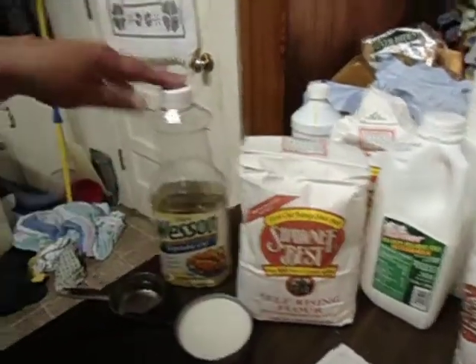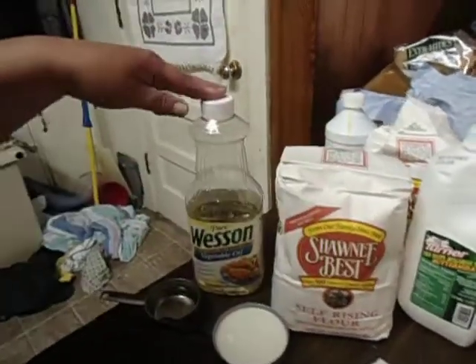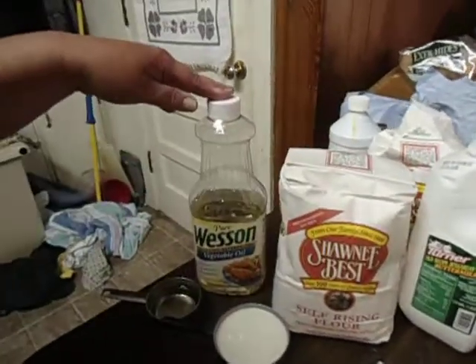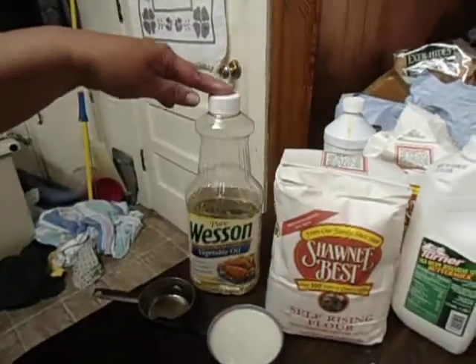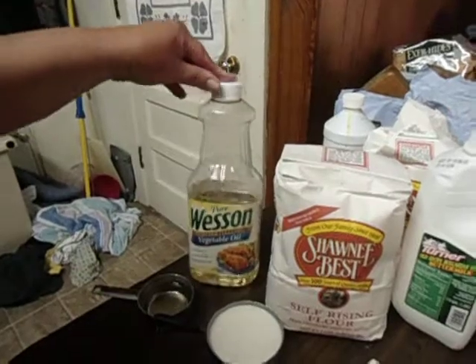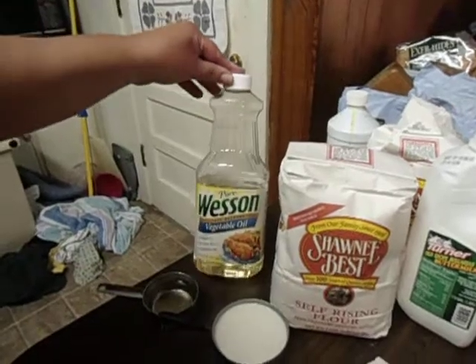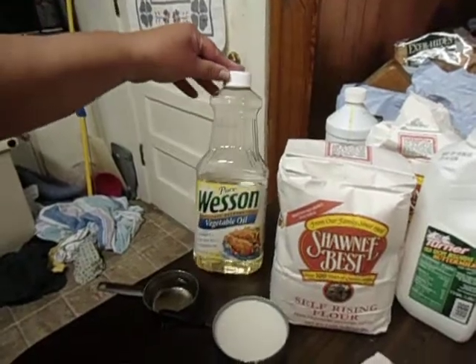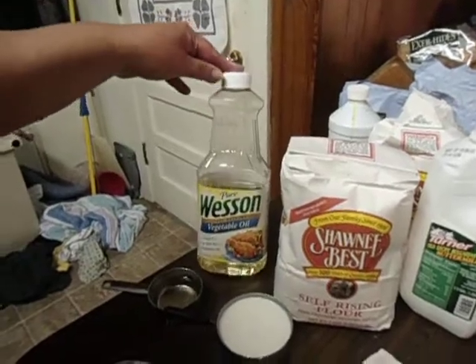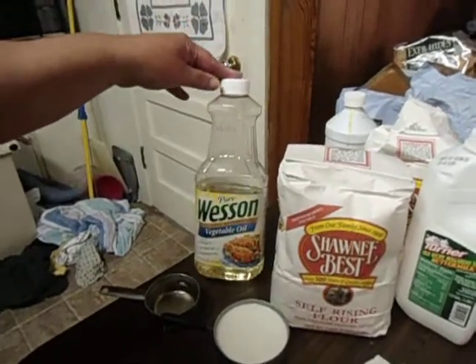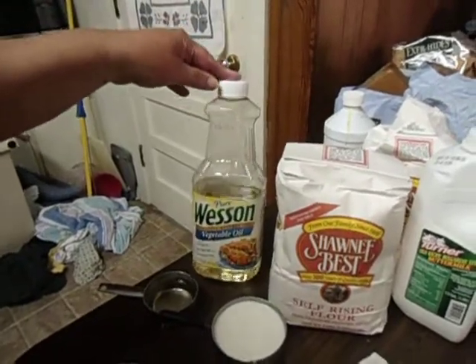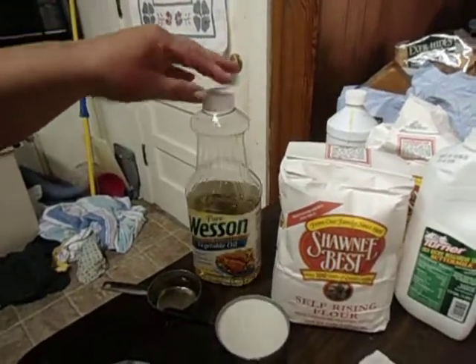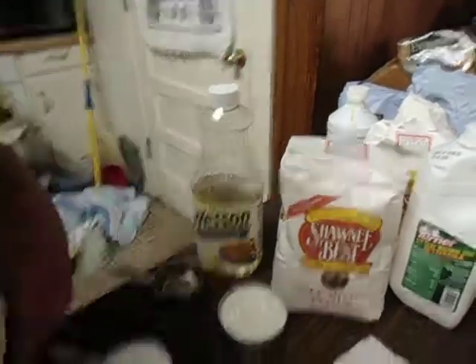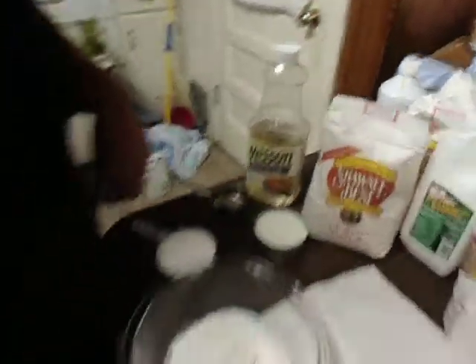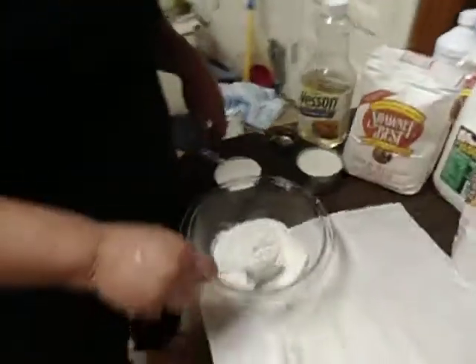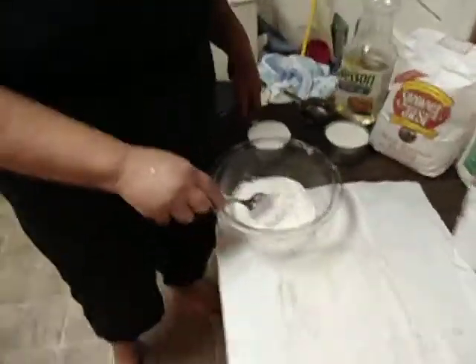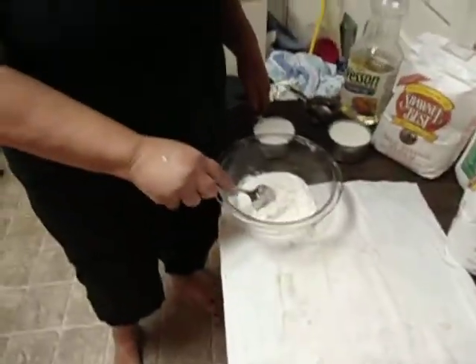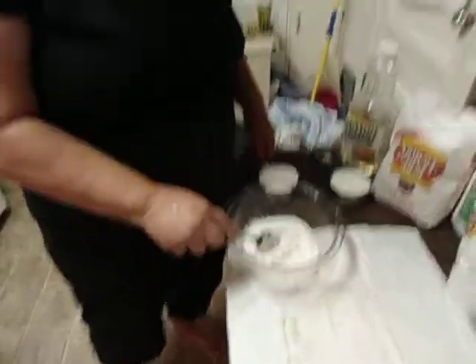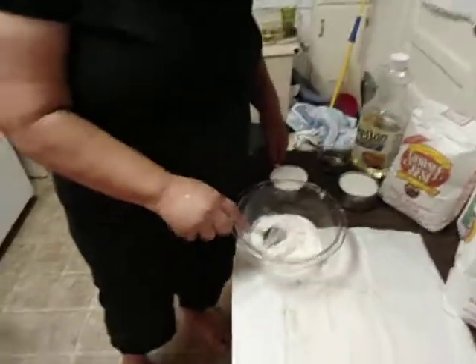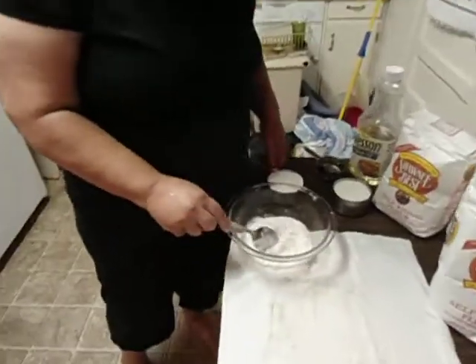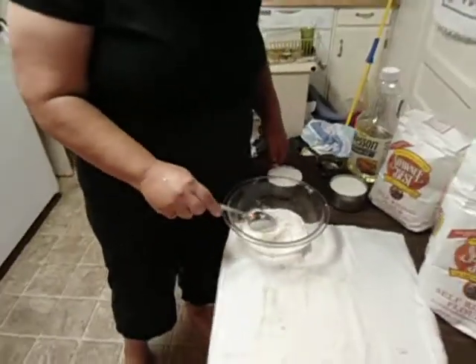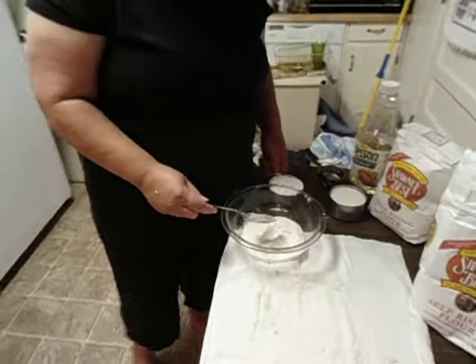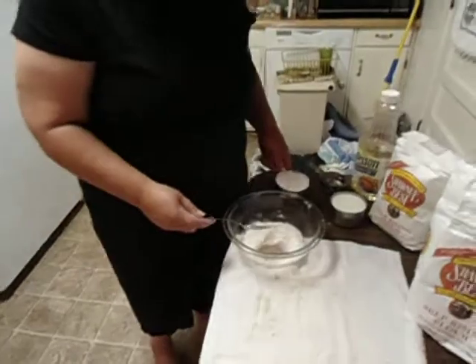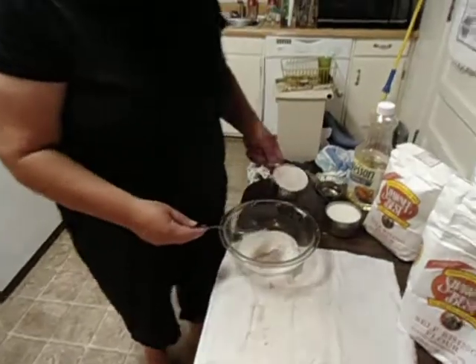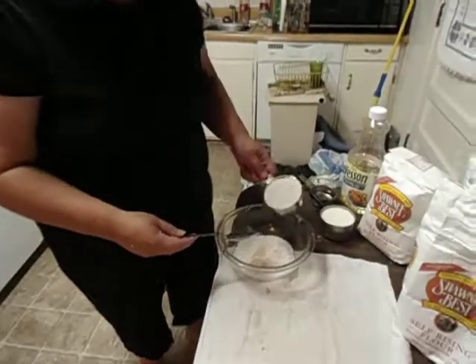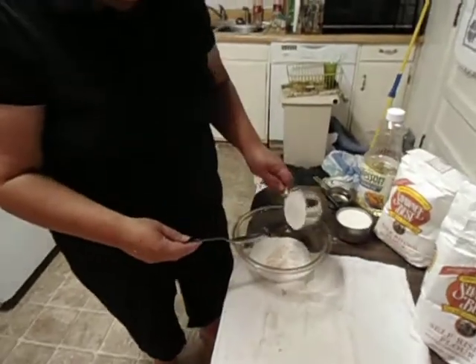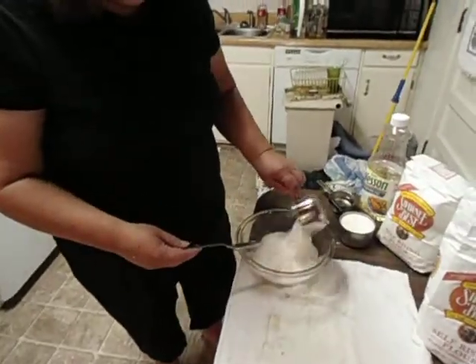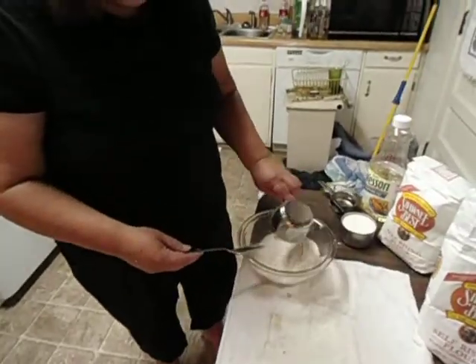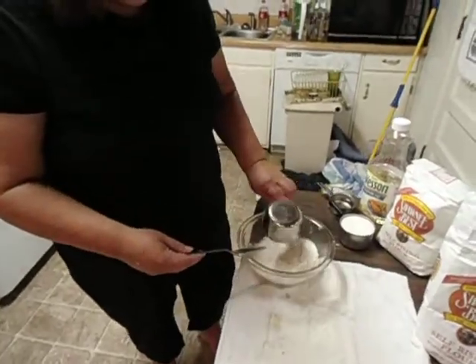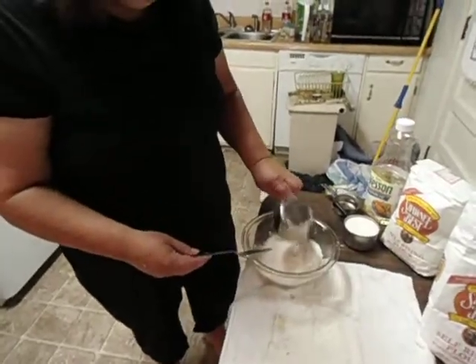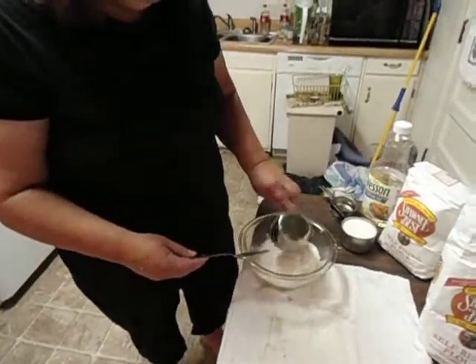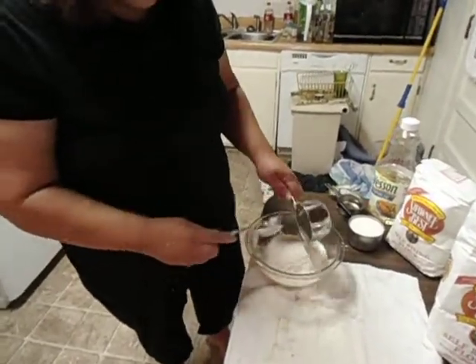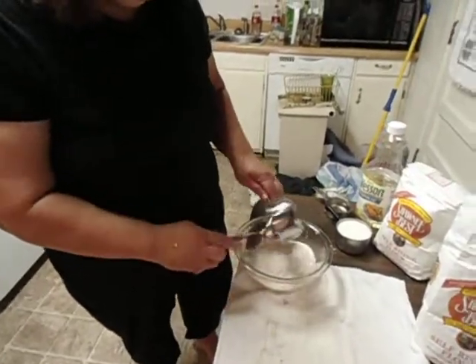I'm using Wesson 100% Natural Vegetable Oil. I've got one cup of flour already in the bowl, and I'm putting another cup in. That makes two cups of flour.